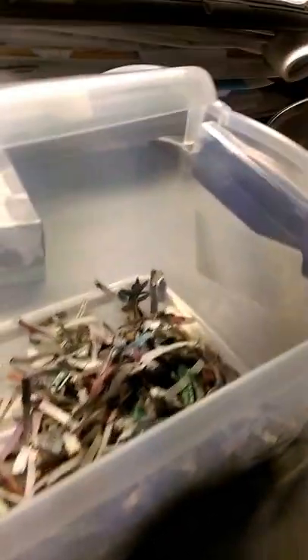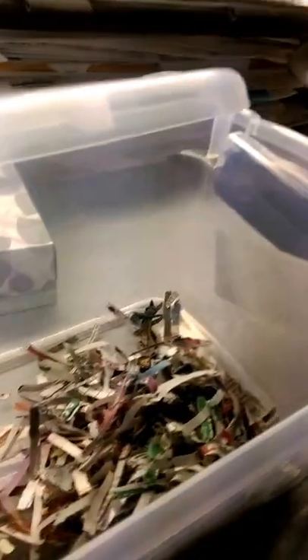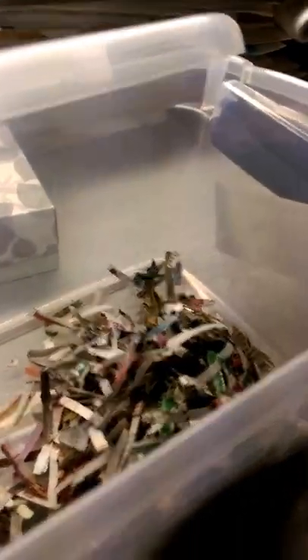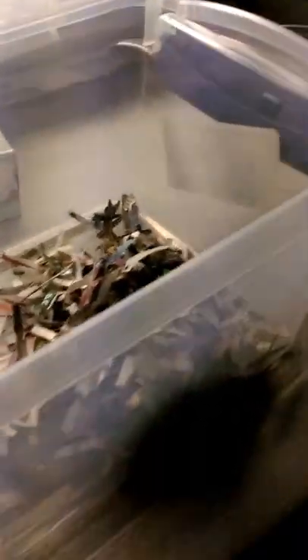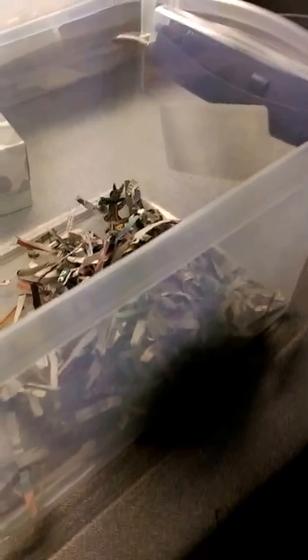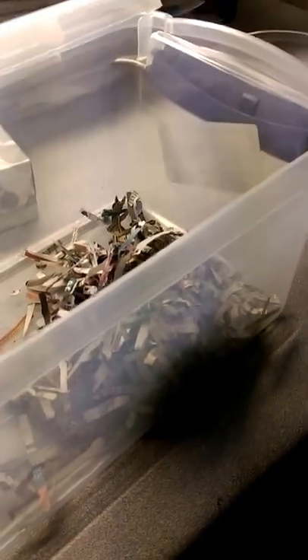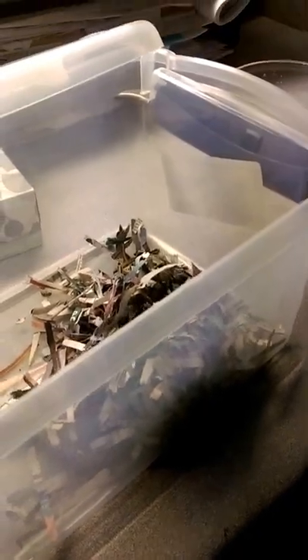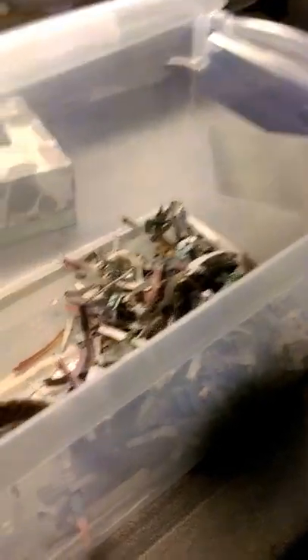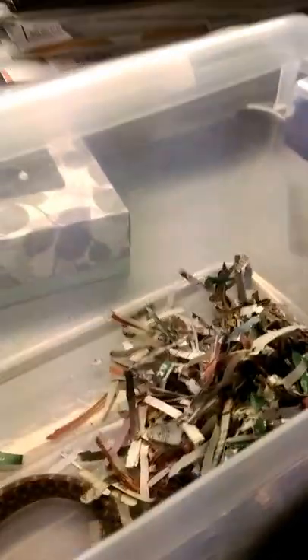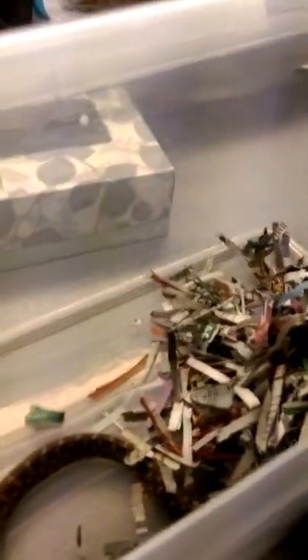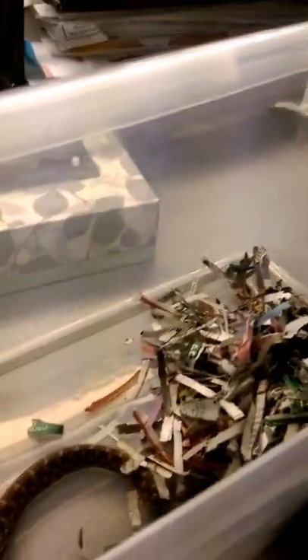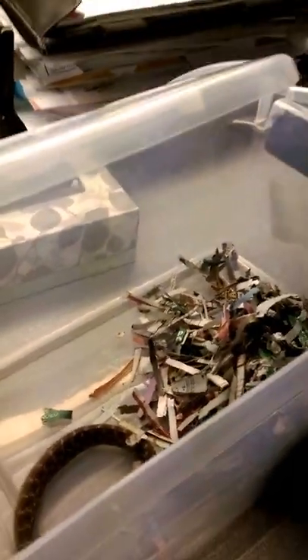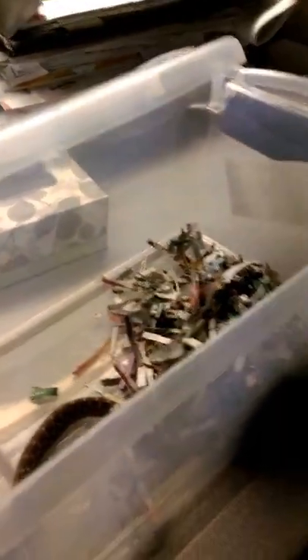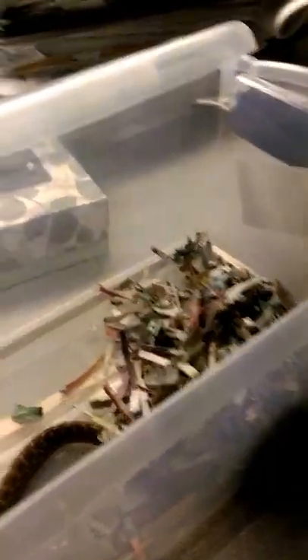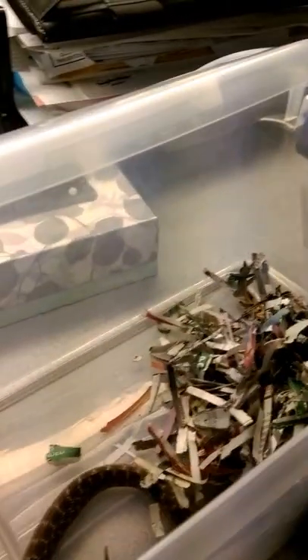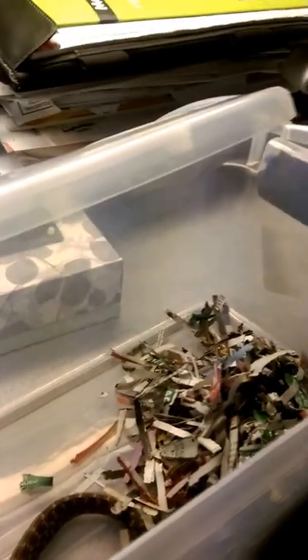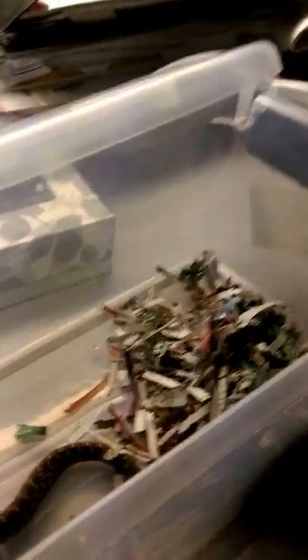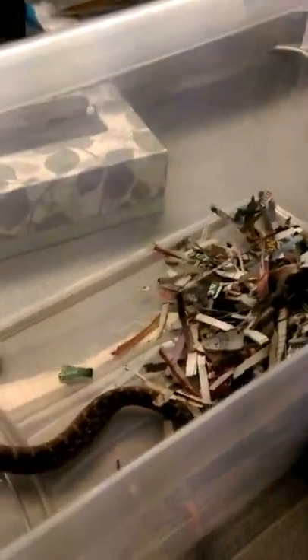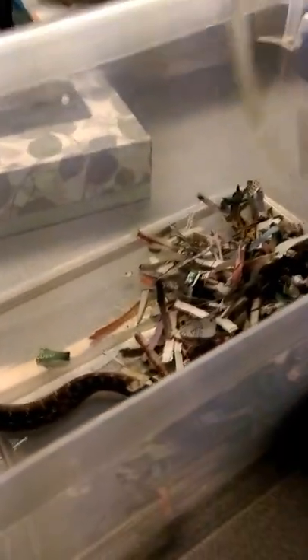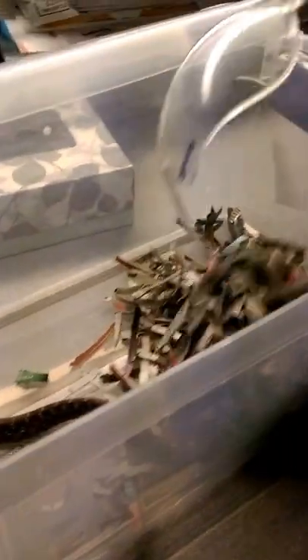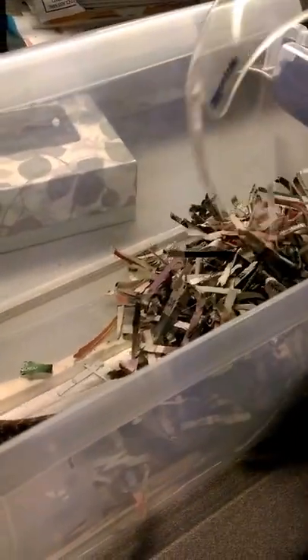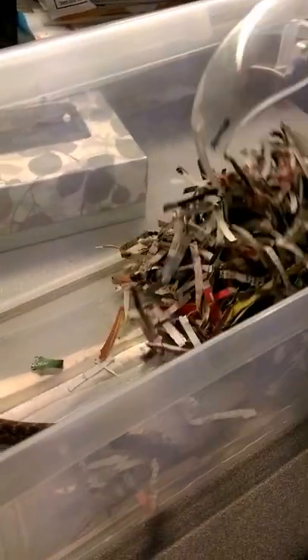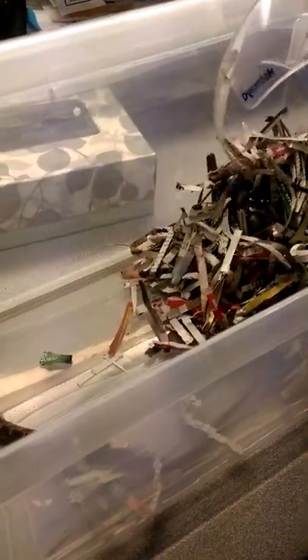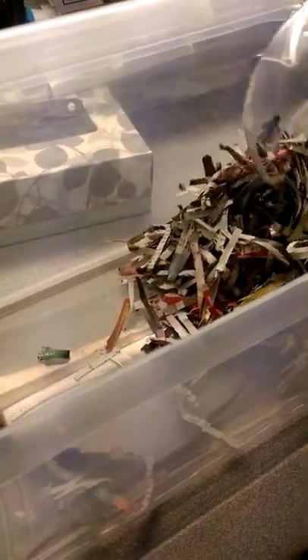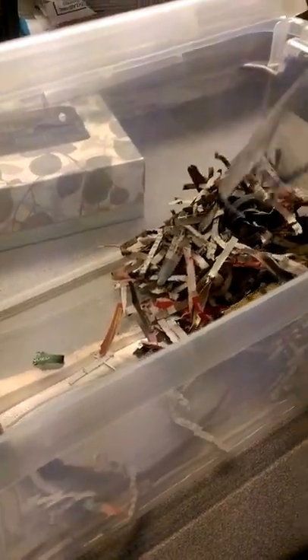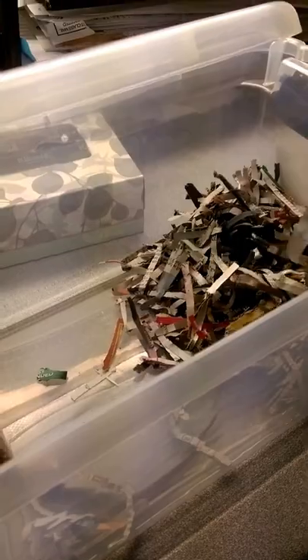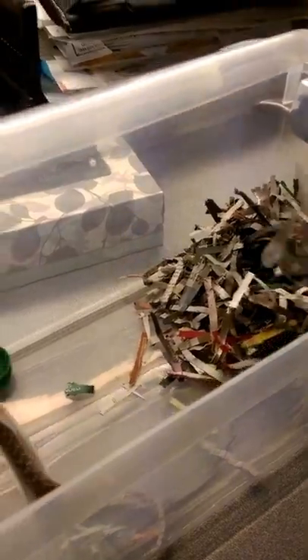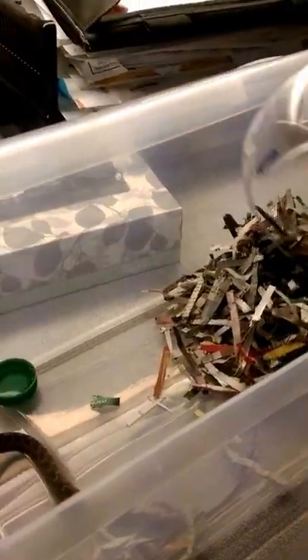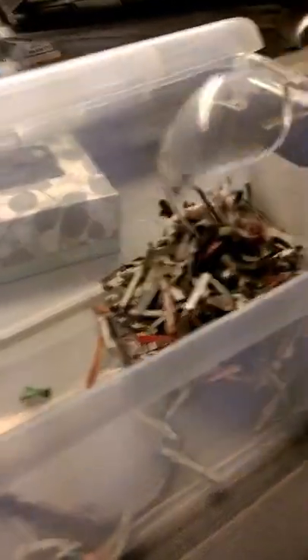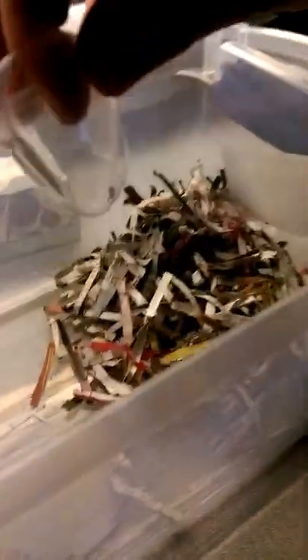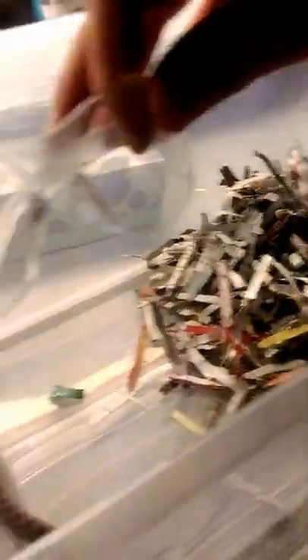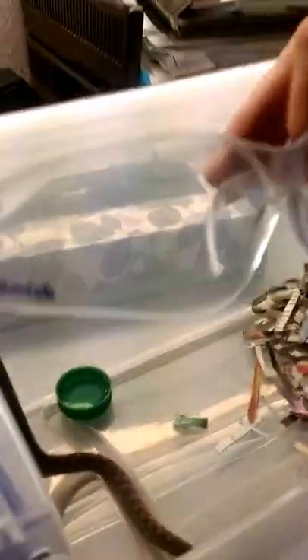Crikey. It looks like we only have one snake here. It looks like the shady dealer might have ripped off my mate here. Oh, it looks like we do have two snakes after all. He's escaping.